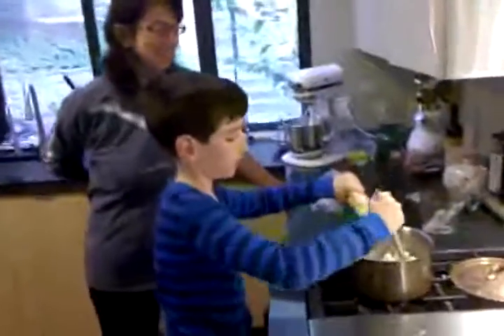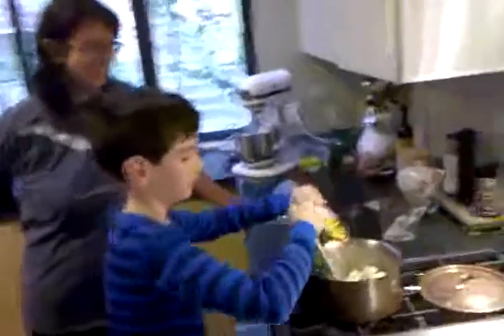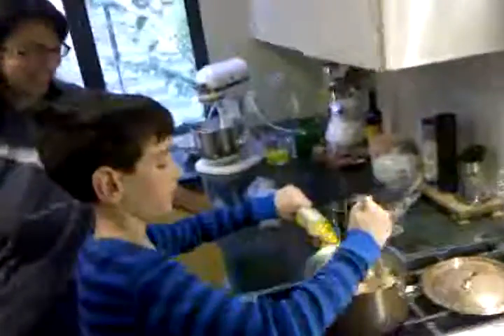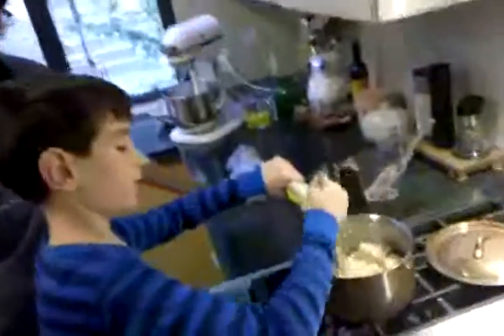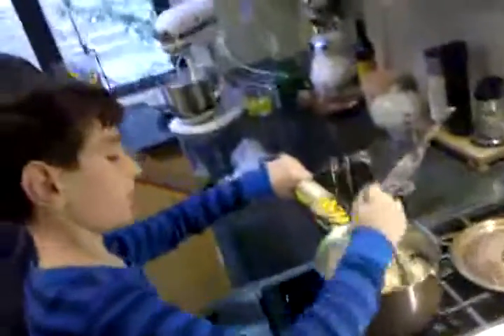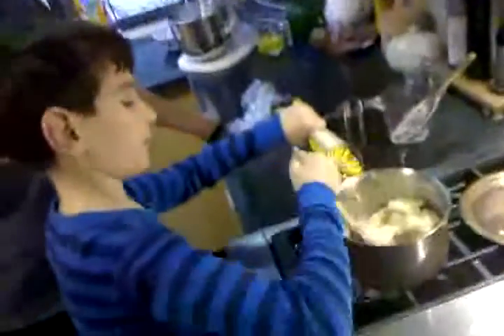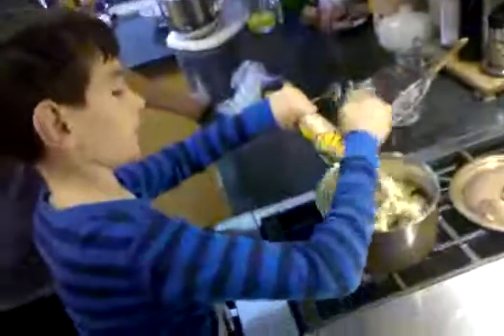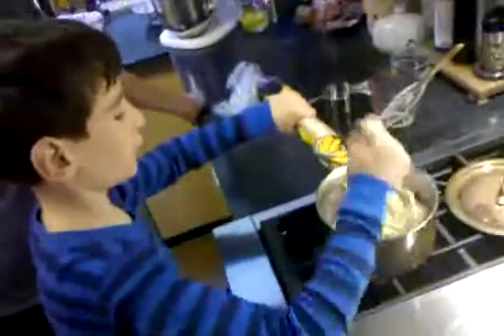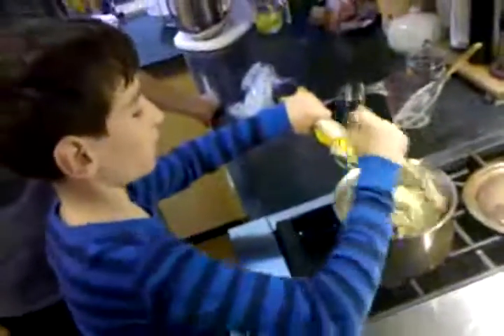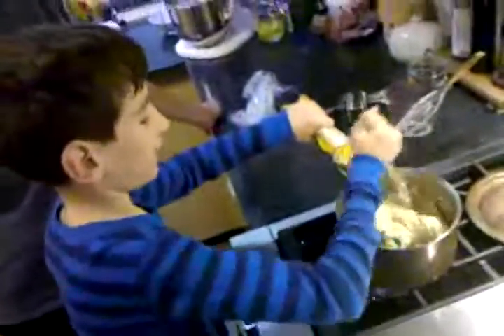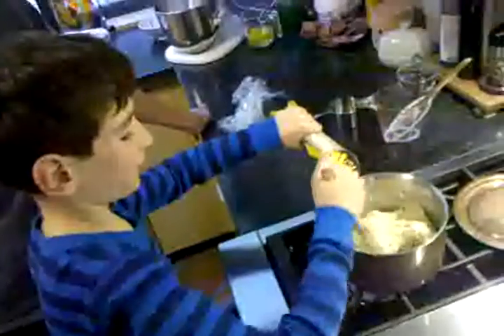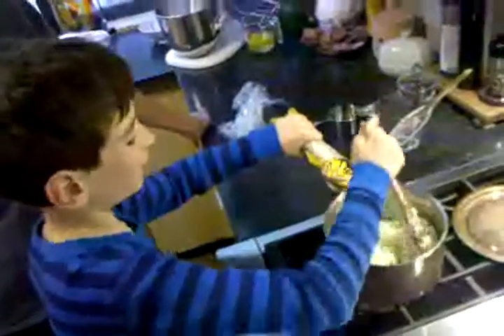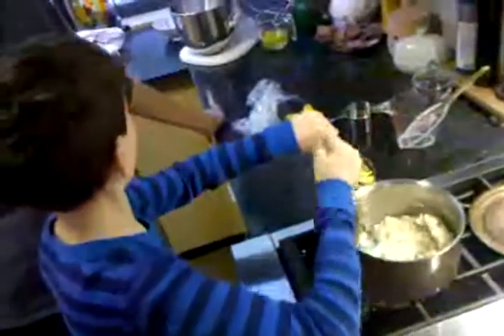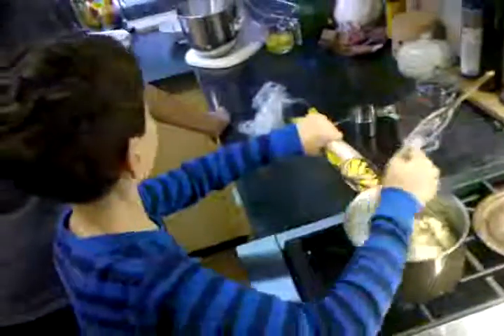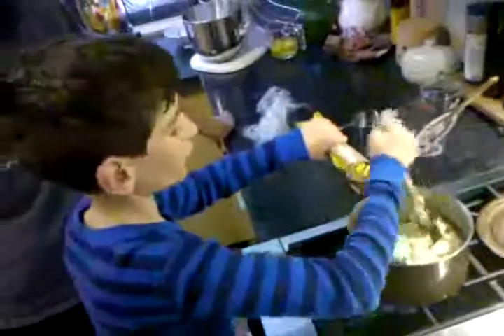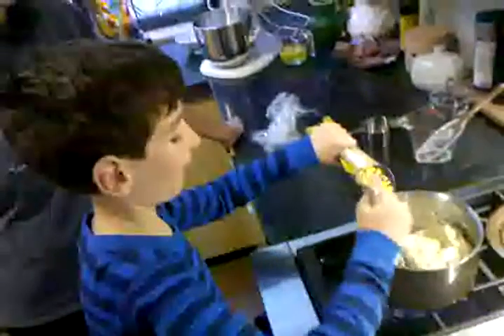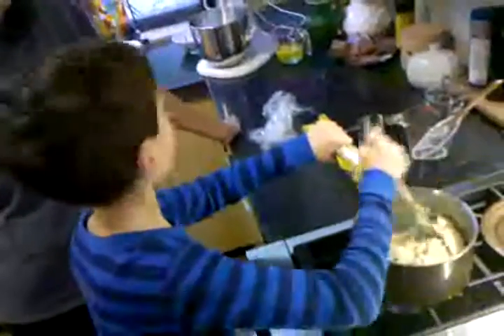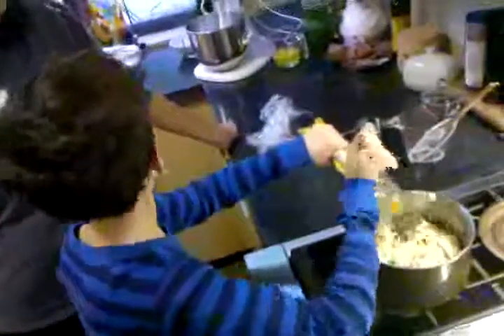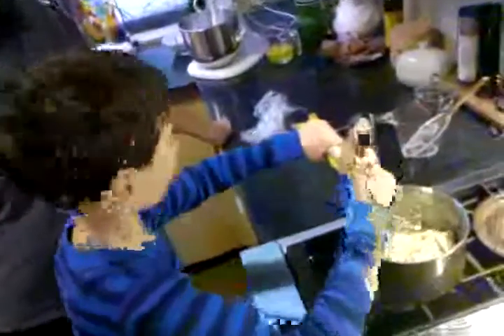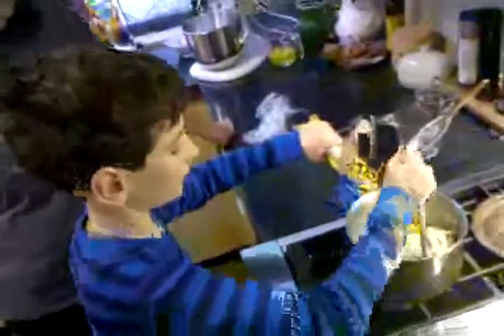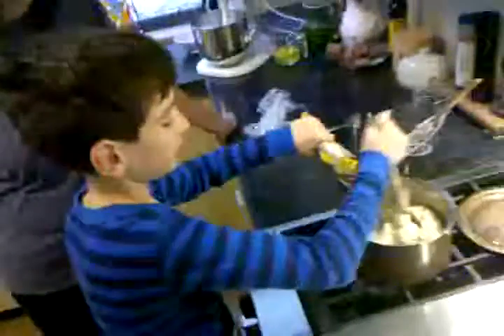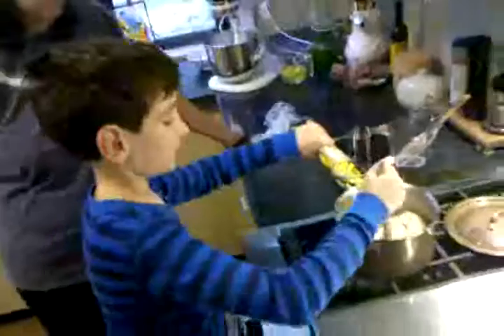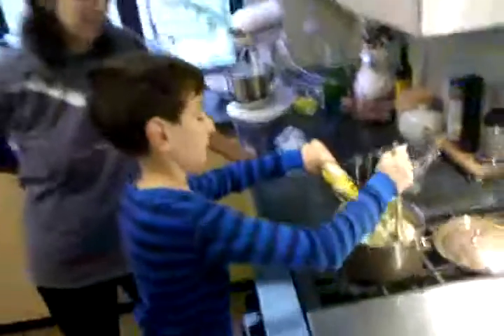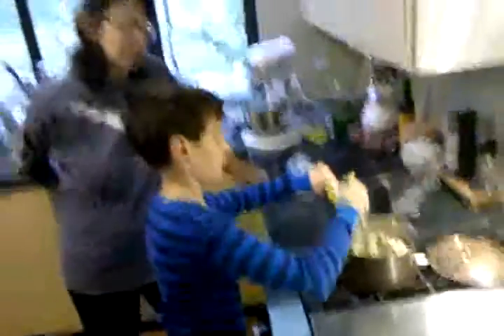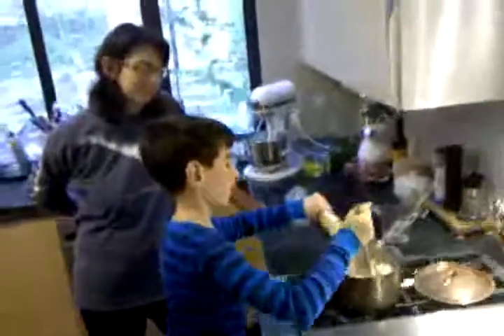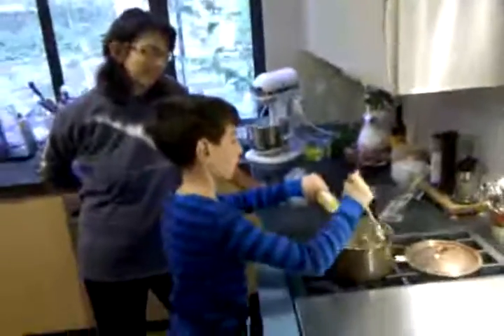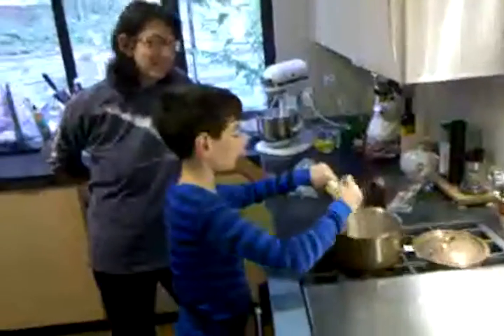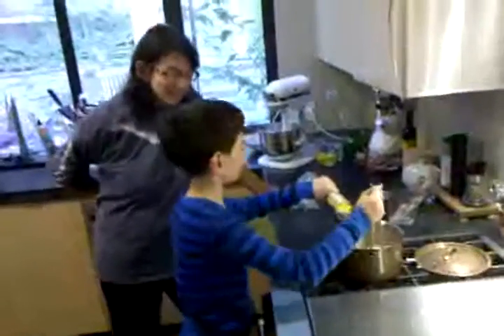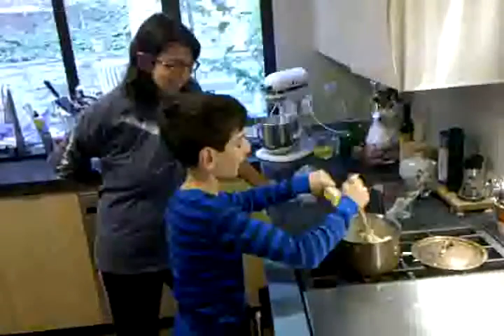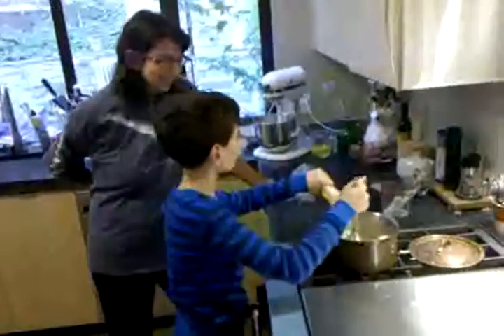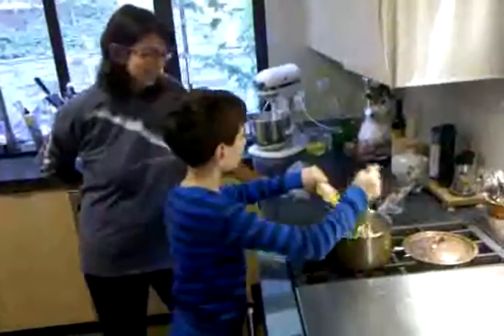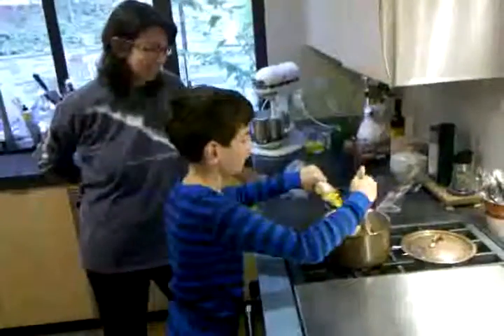So Ben's making a pasta choux. Pasta choux? This is the same dough you use when you do cream sauce. I thought you need a shoe in here.